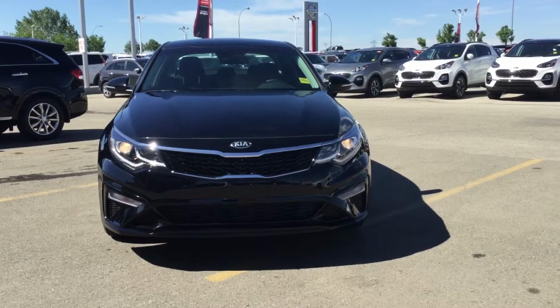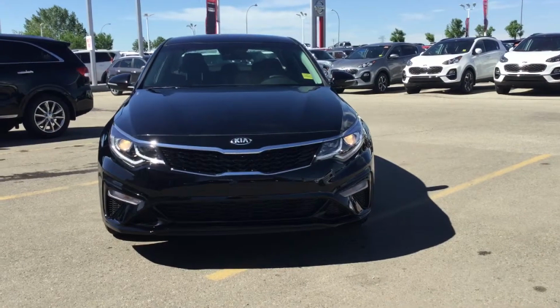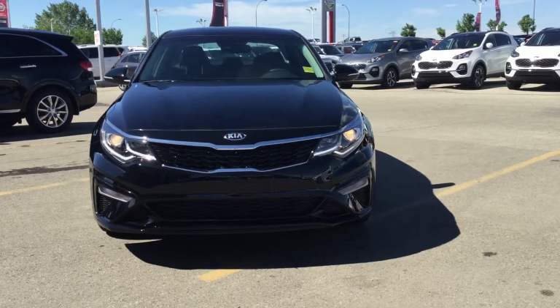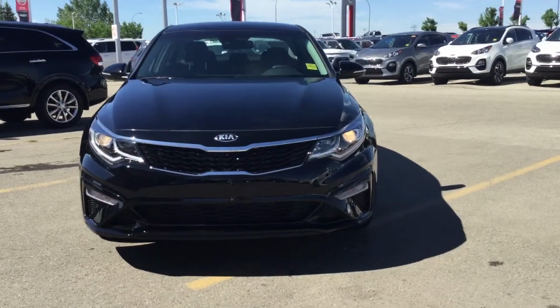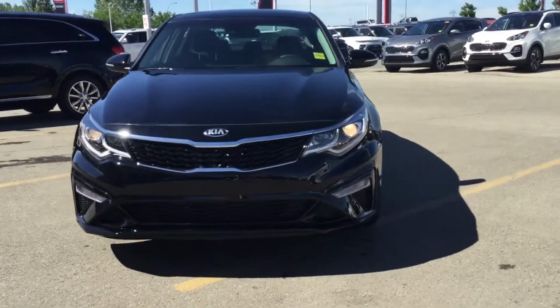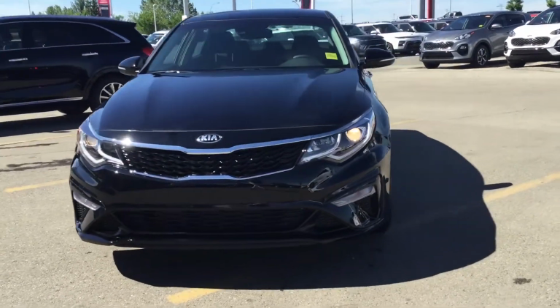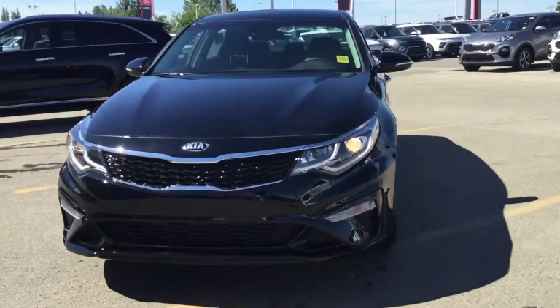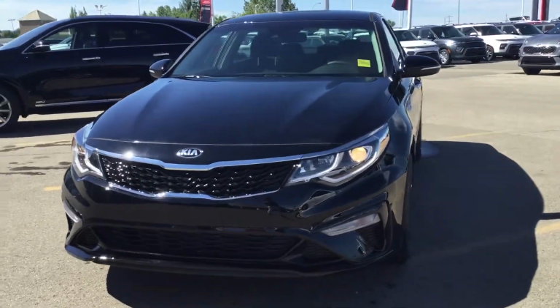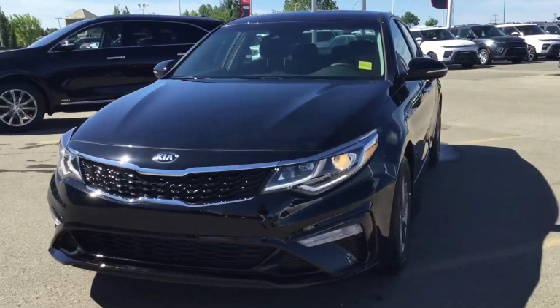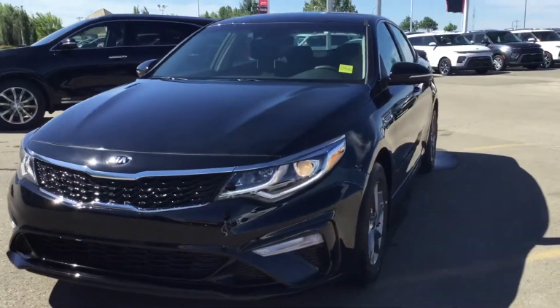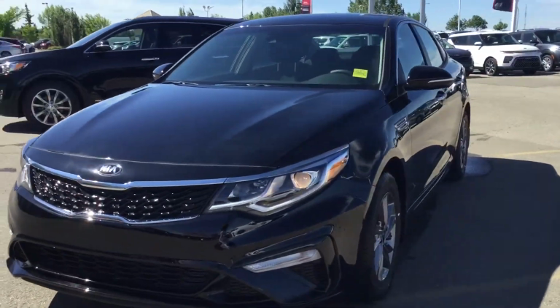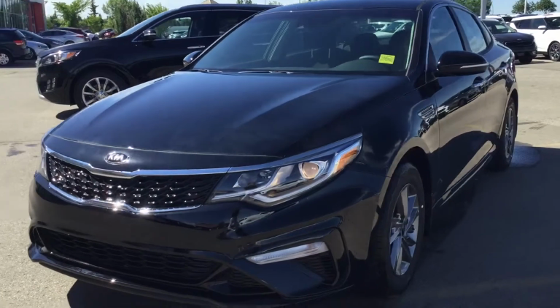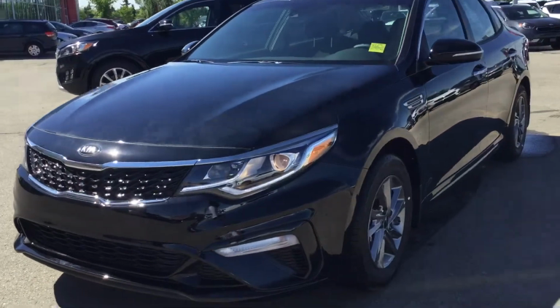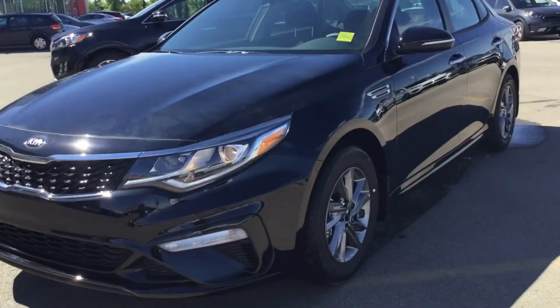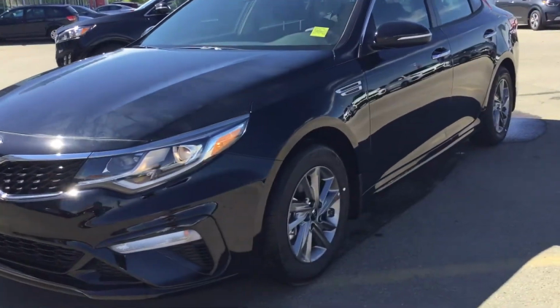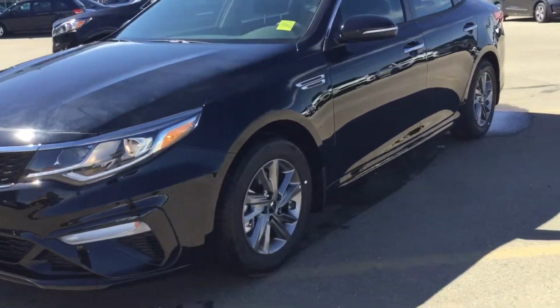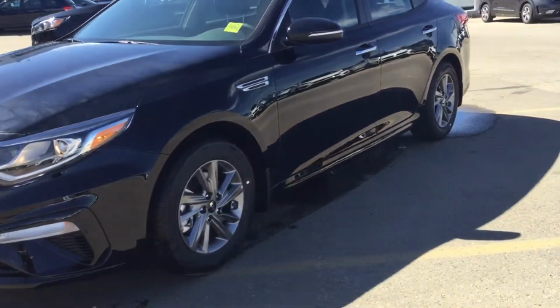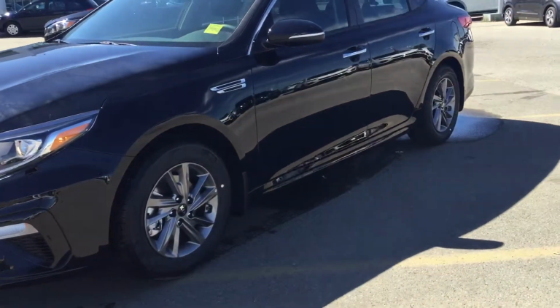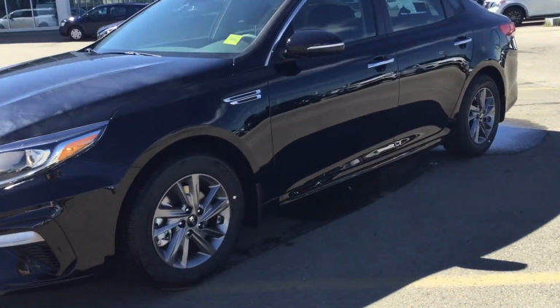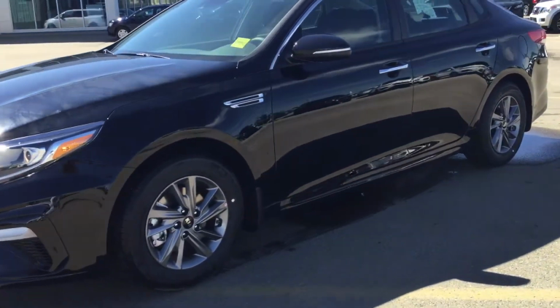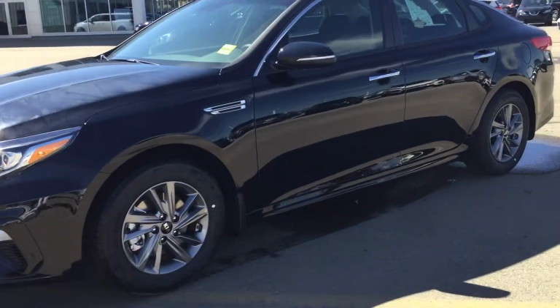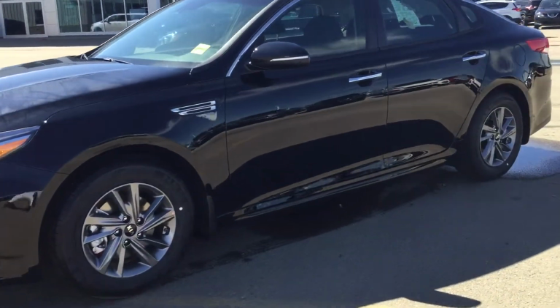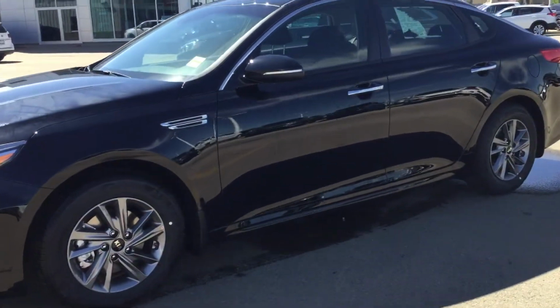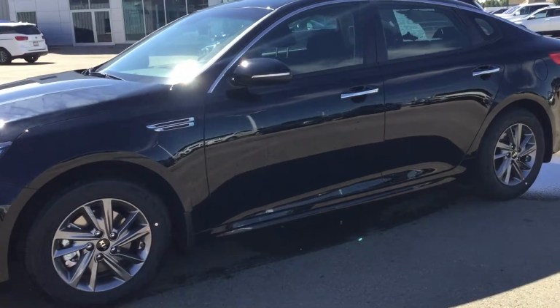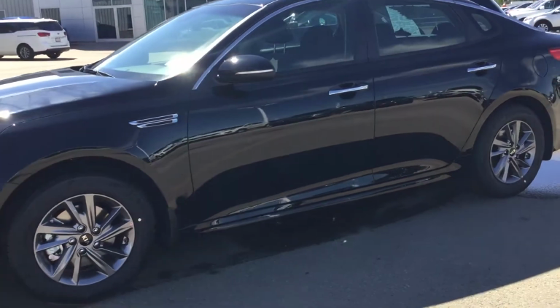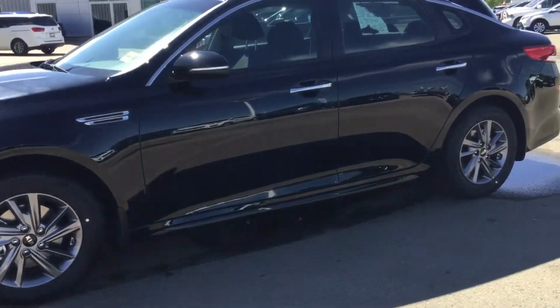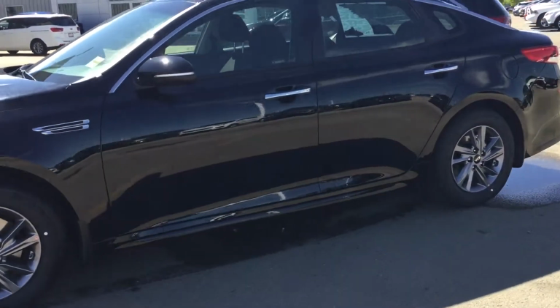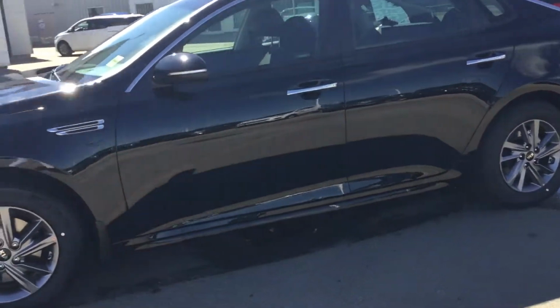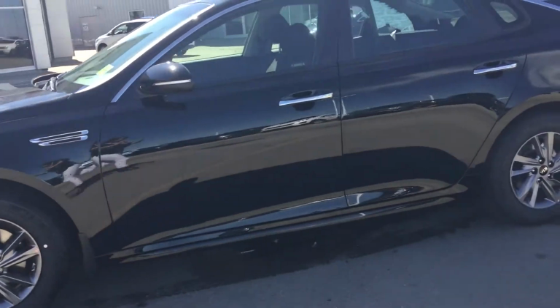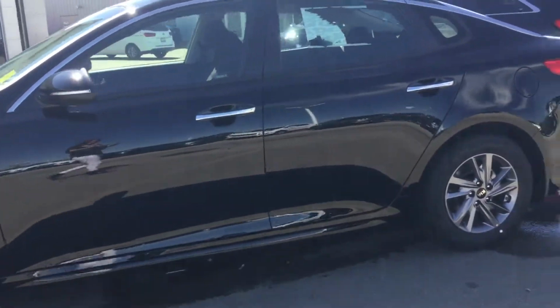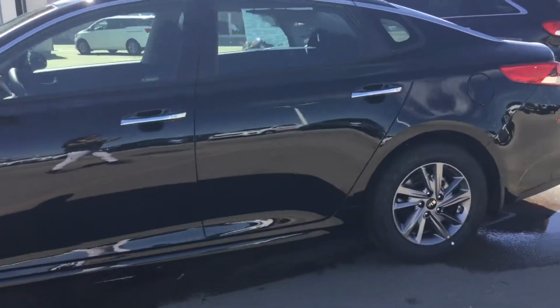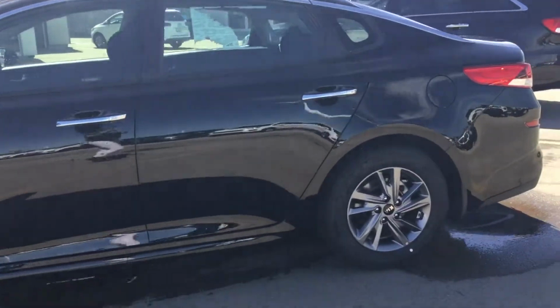Good morning, Alan. This is Dawn here at Sherwood Kia showing you the exact Kia Optima that you inquired about on the Kijiji app. This is our 2019 black Kia Optima. It's actually a really nice car.